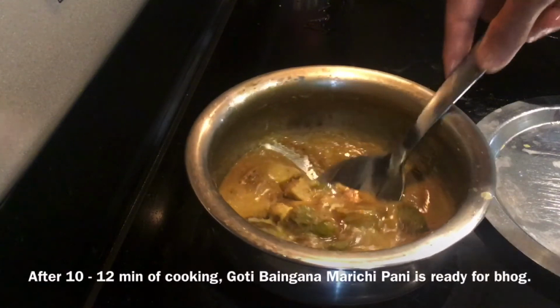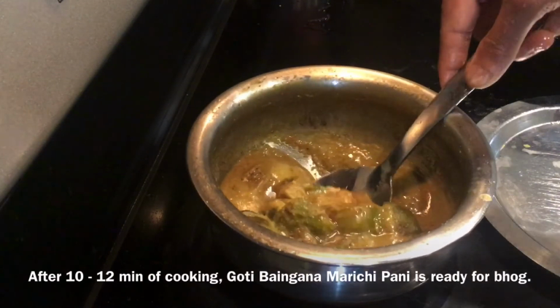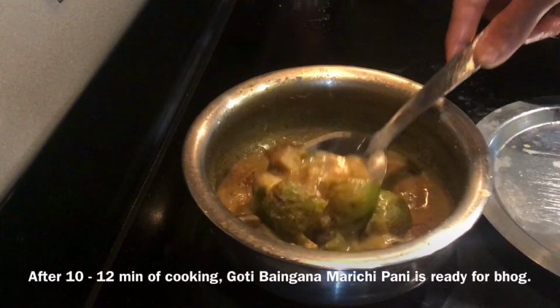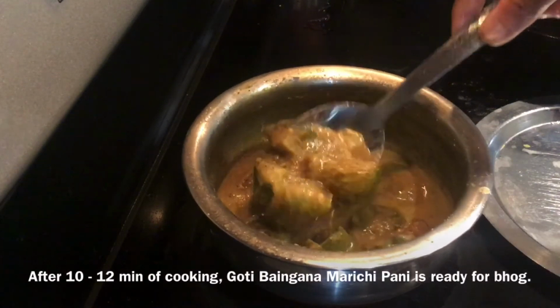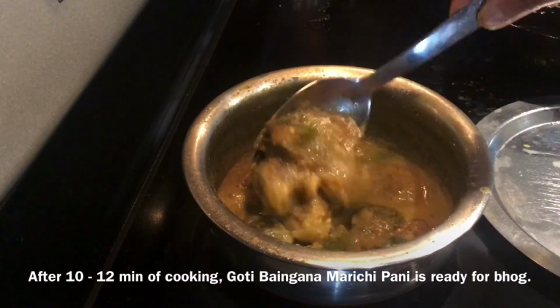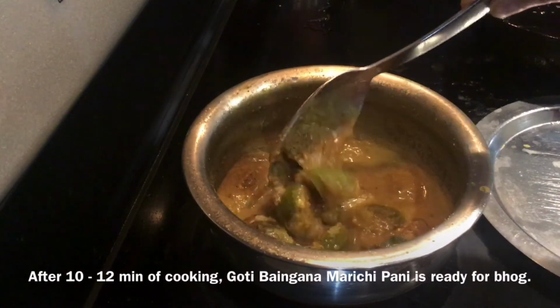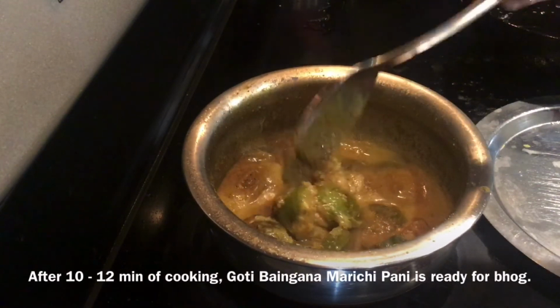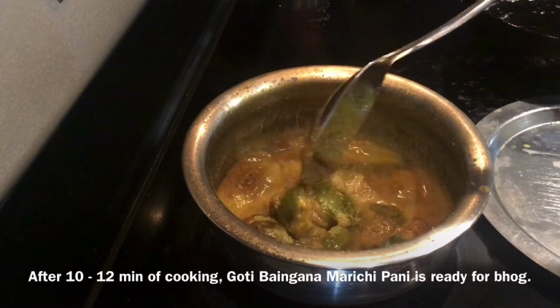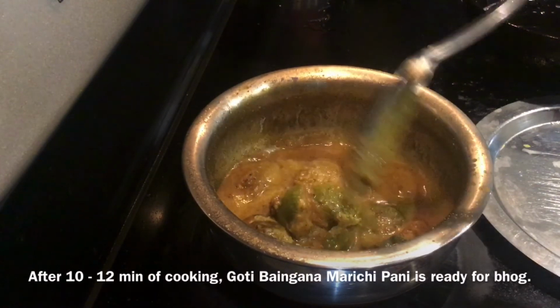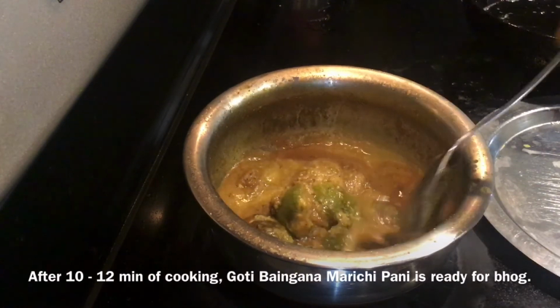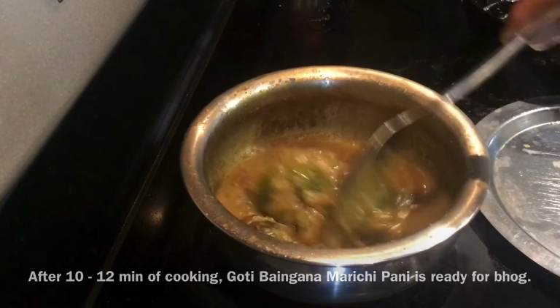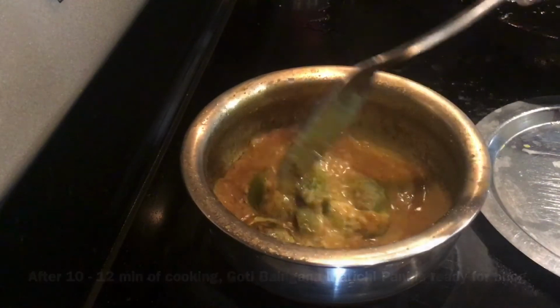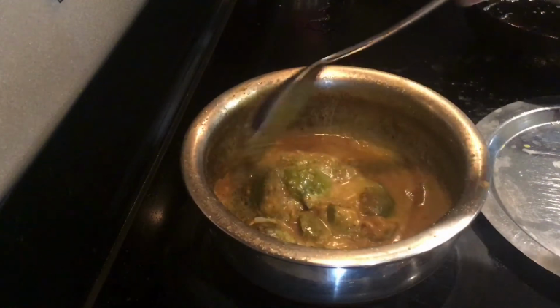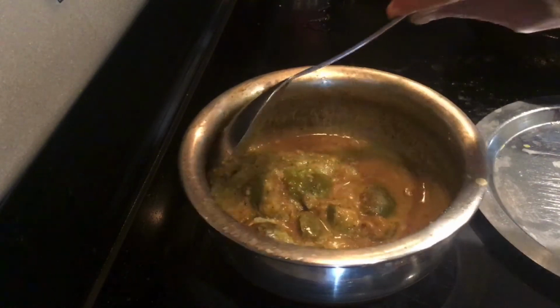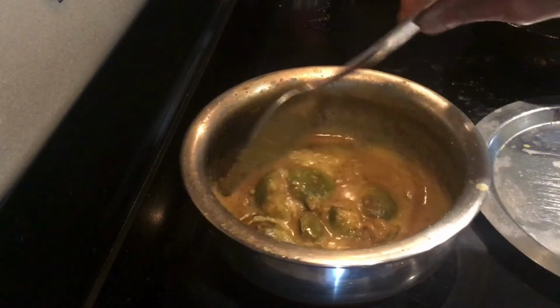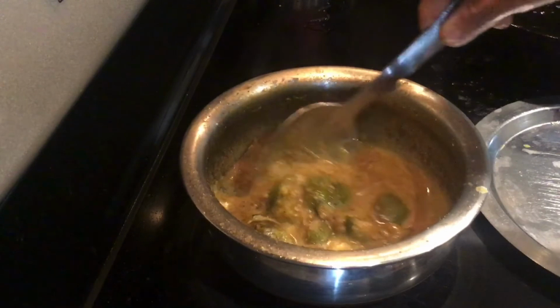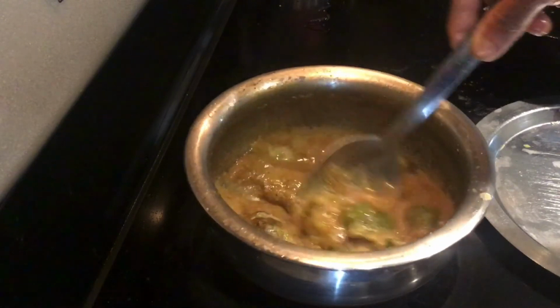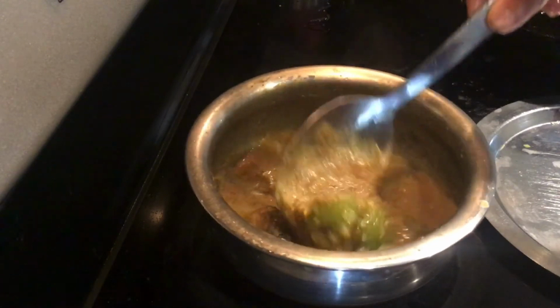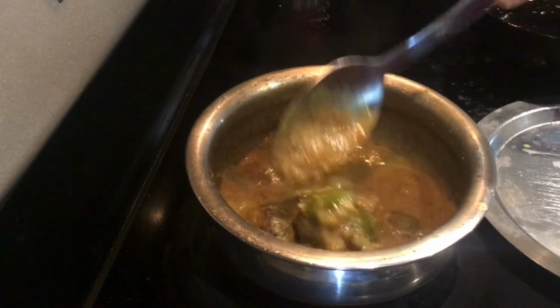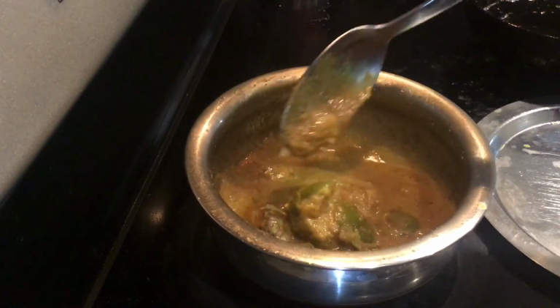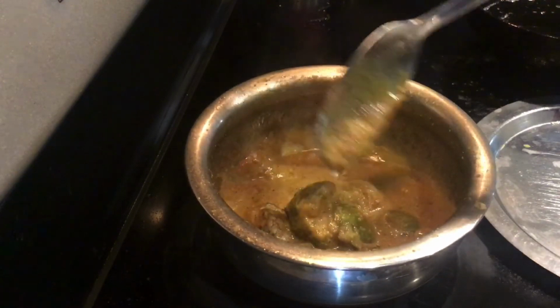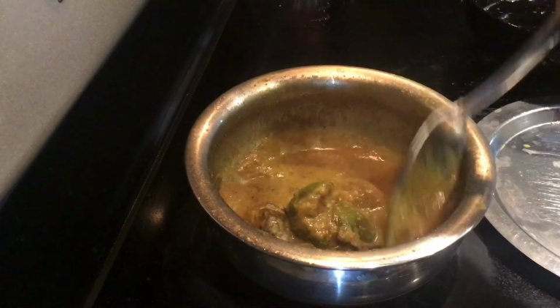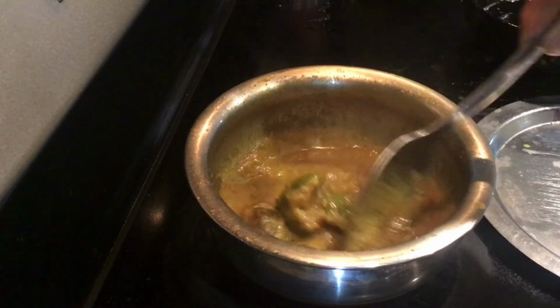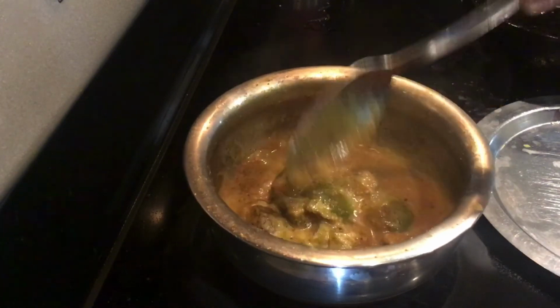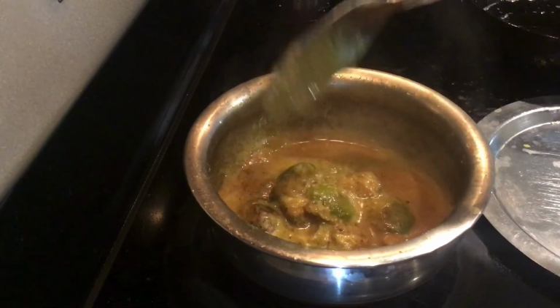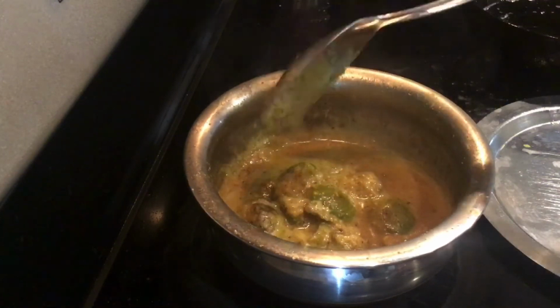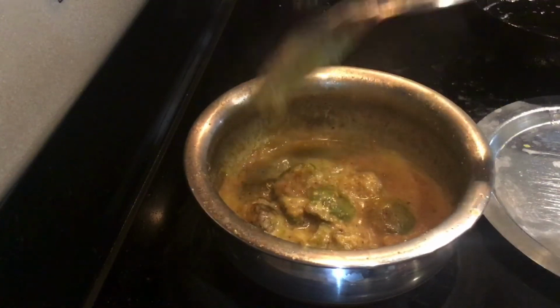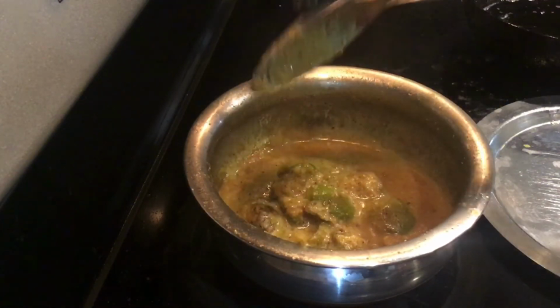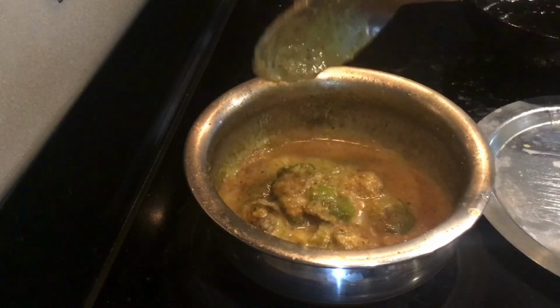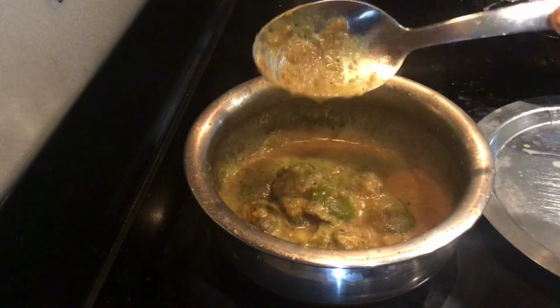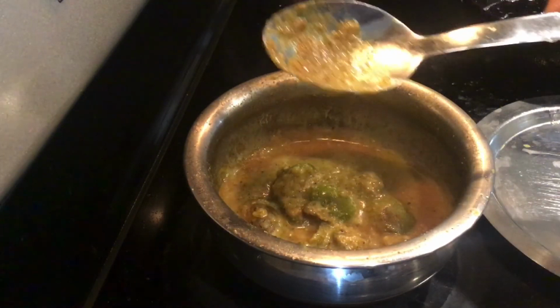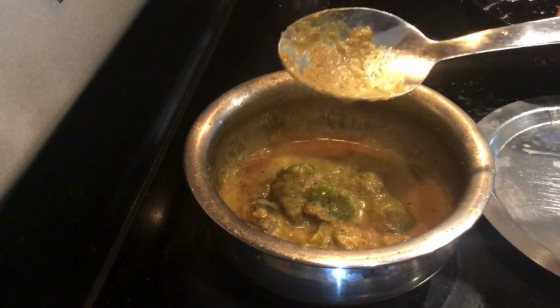After 10 to 12 minutes of cooking, Goati Bangana Marichi Paani is ready to go. Jai Jagannath!